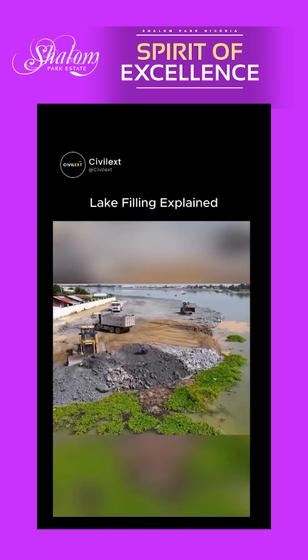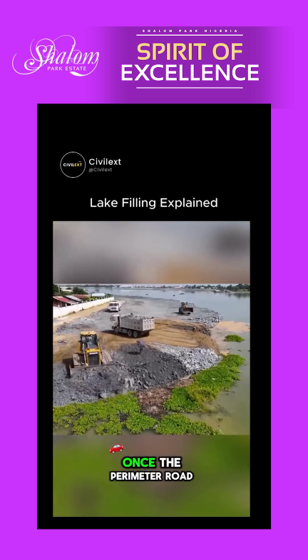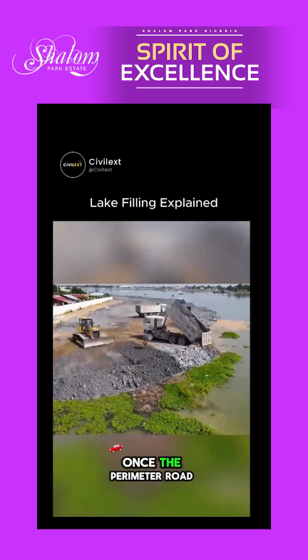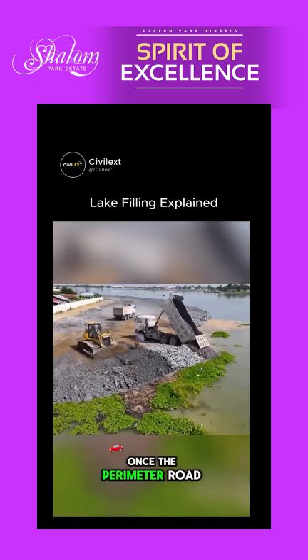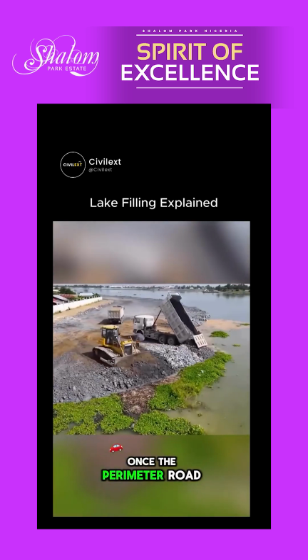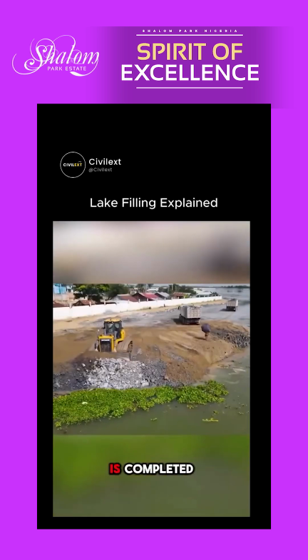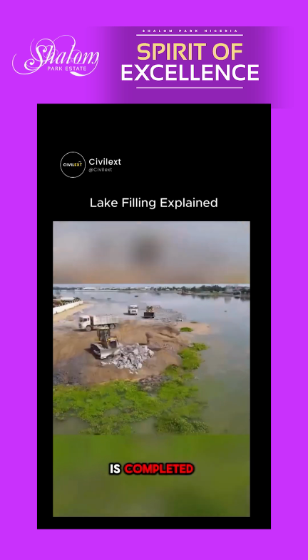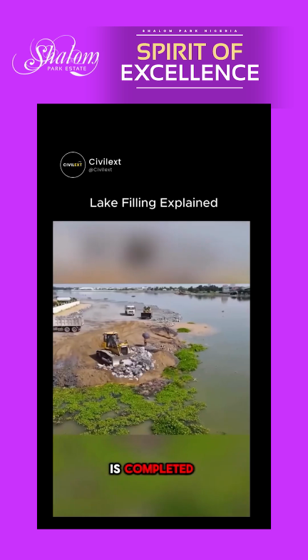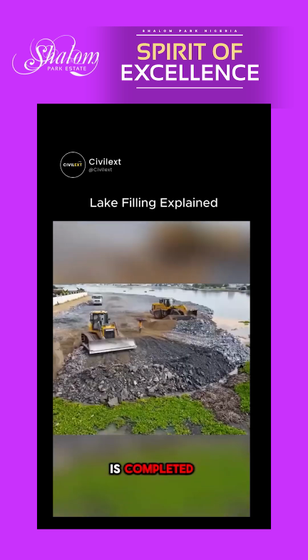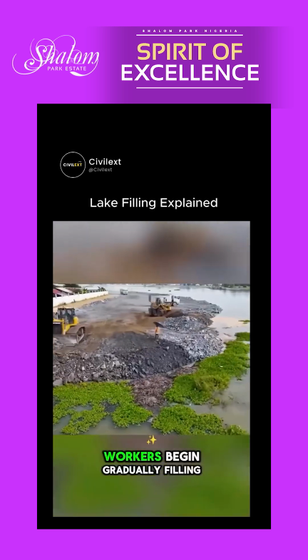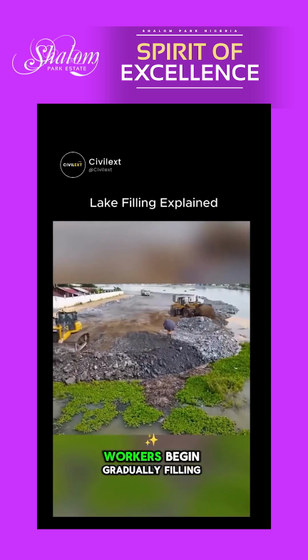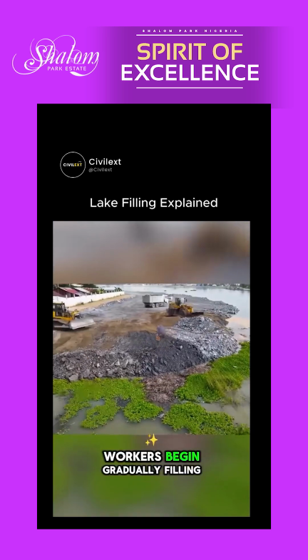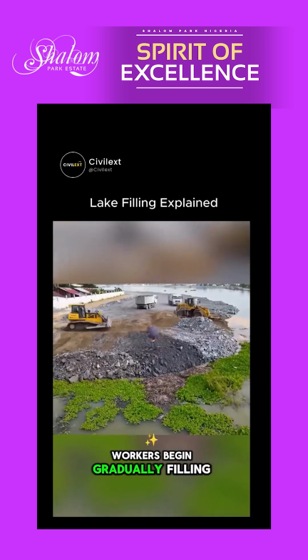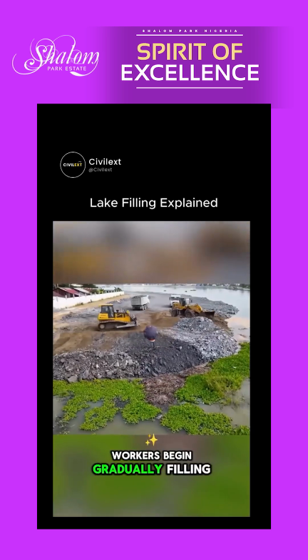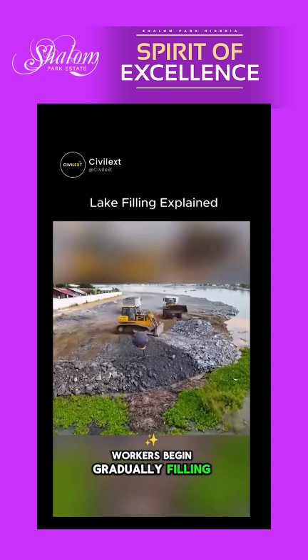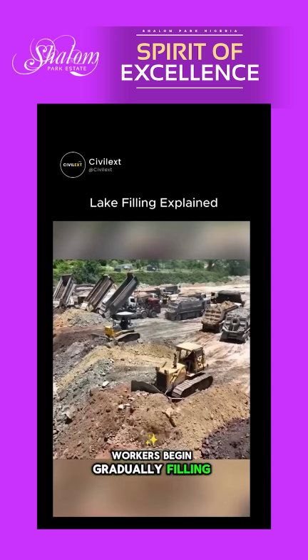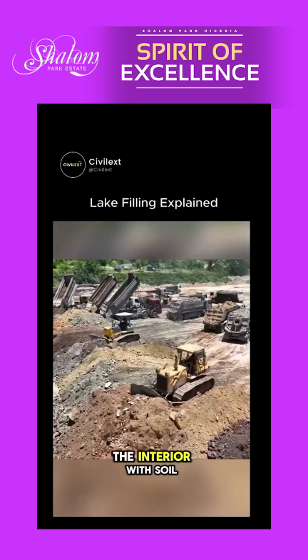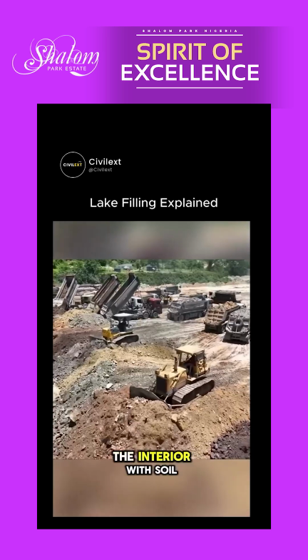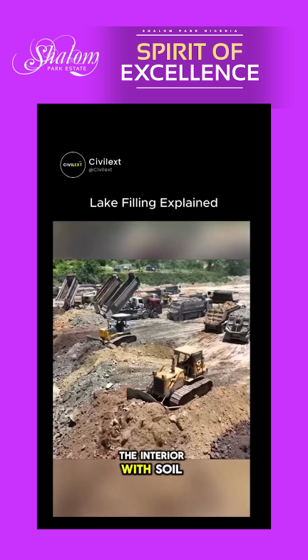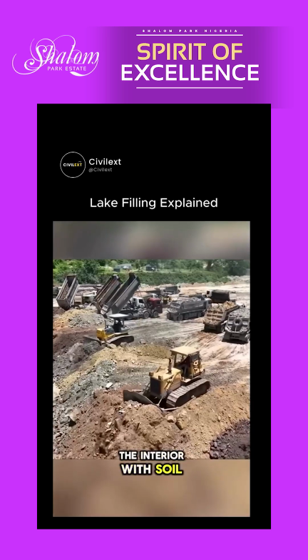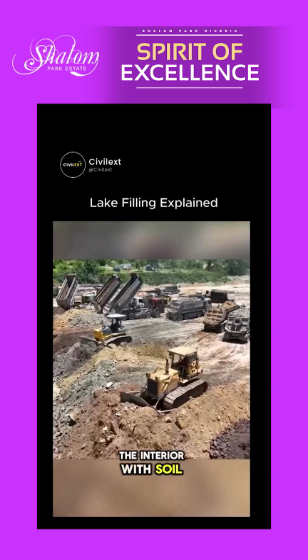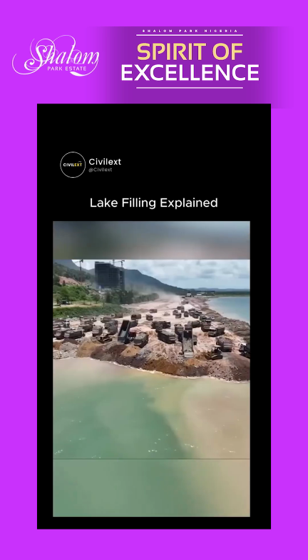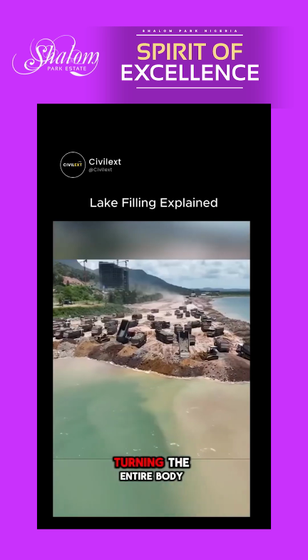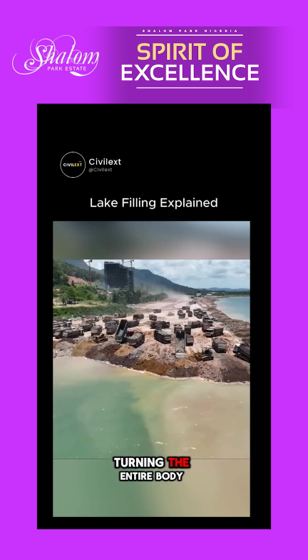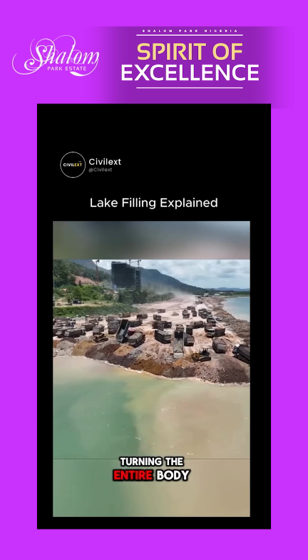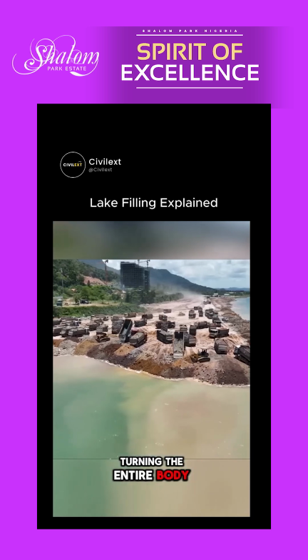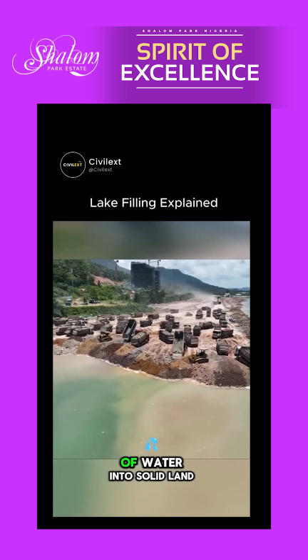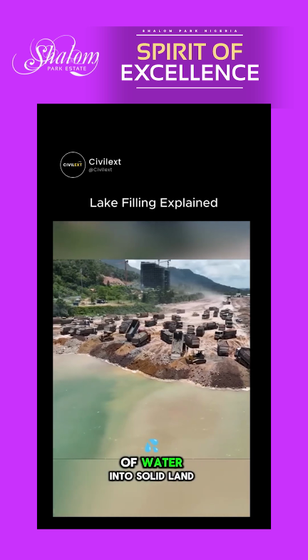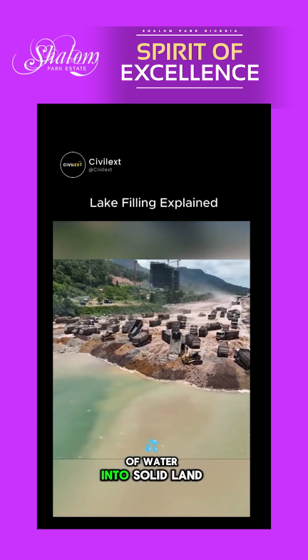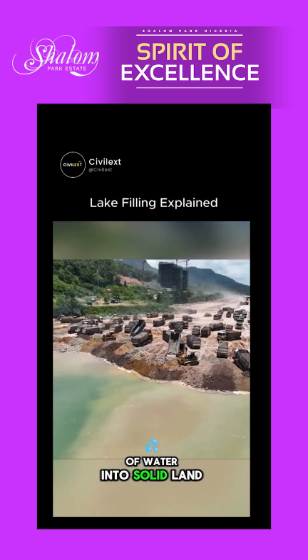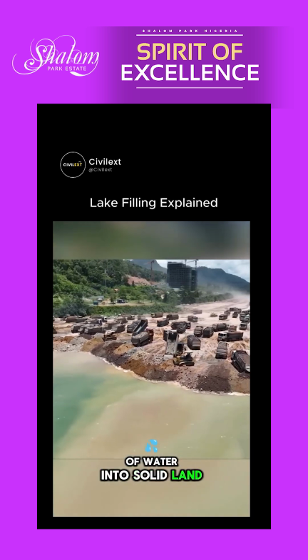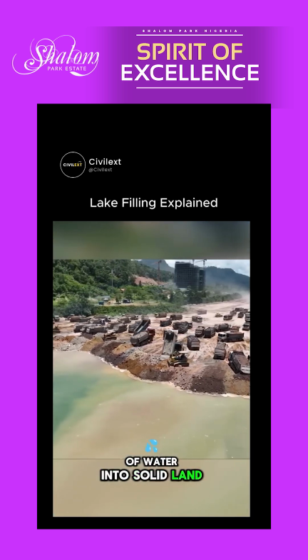Once the perimeter road is completed, workers begin gradually filling the interior with soil, turning the entire body of water into solid land.